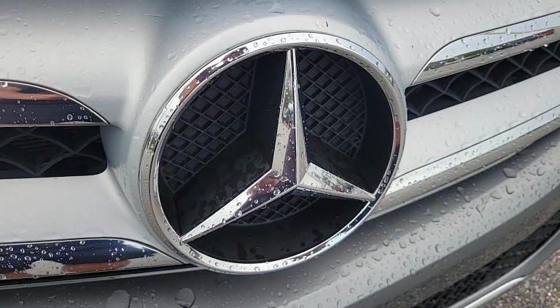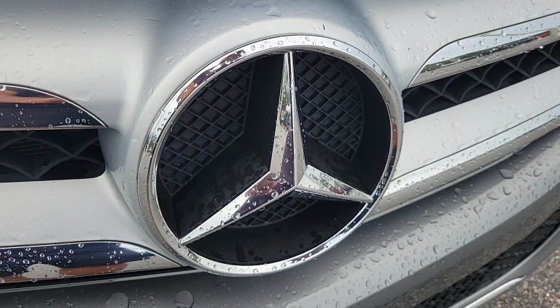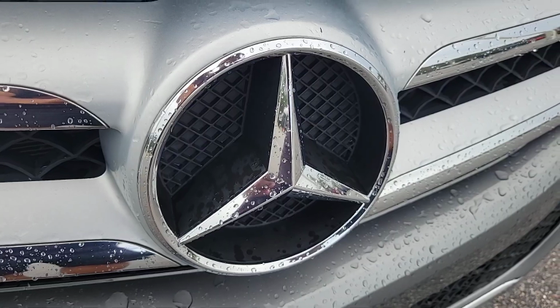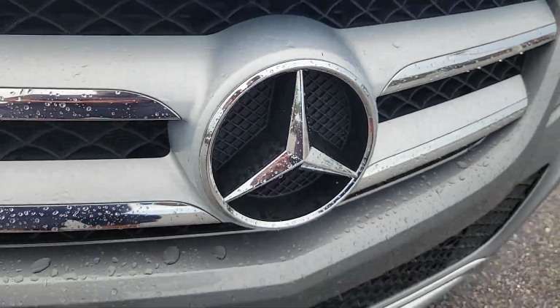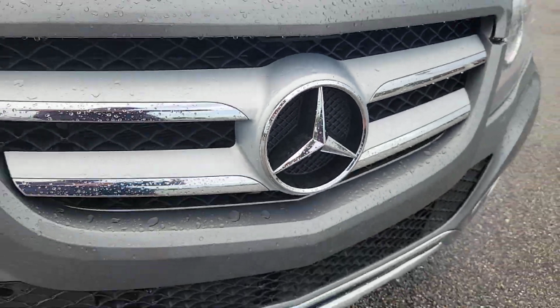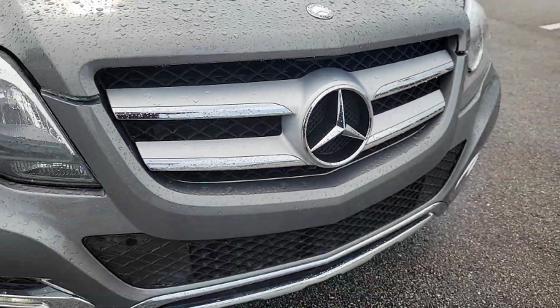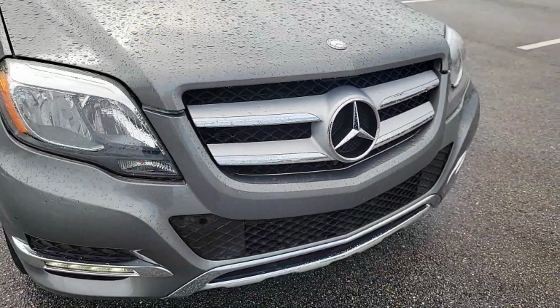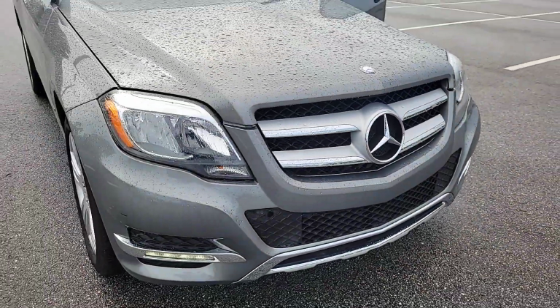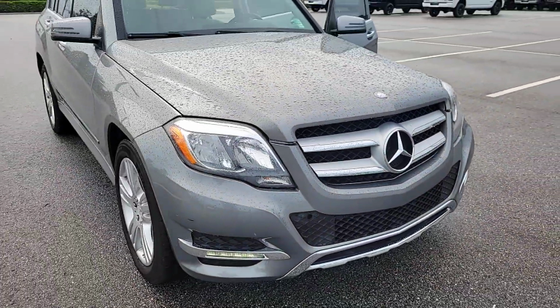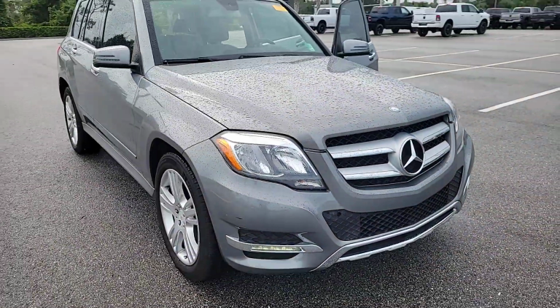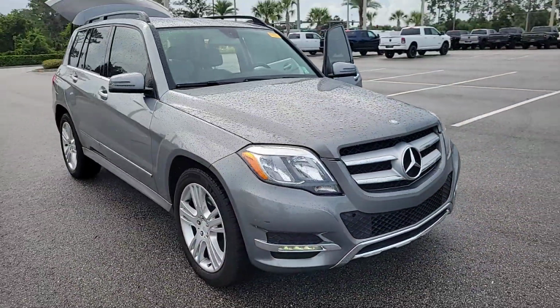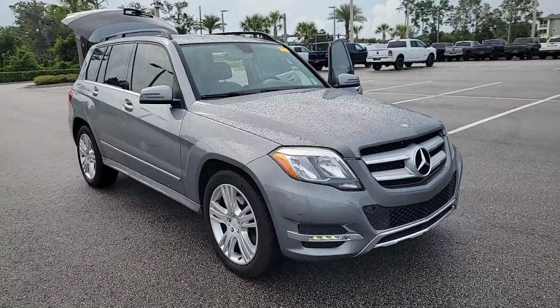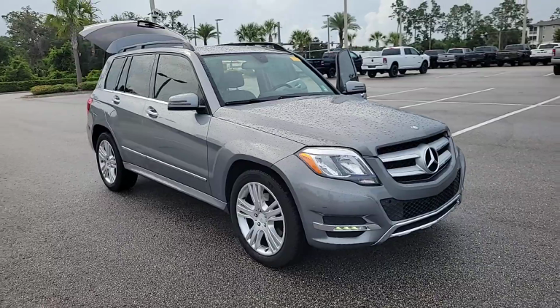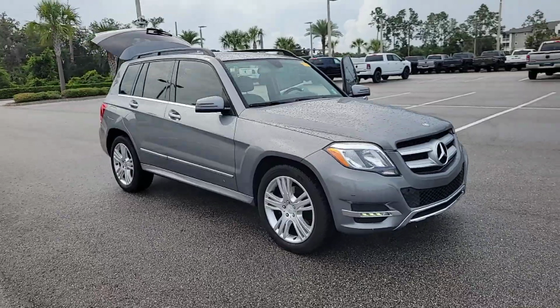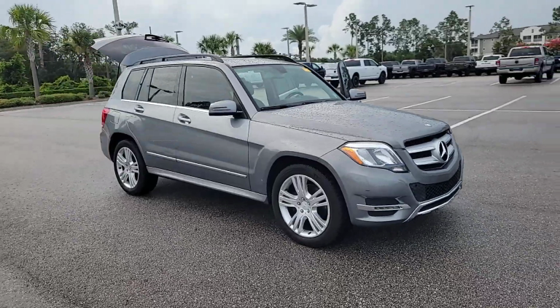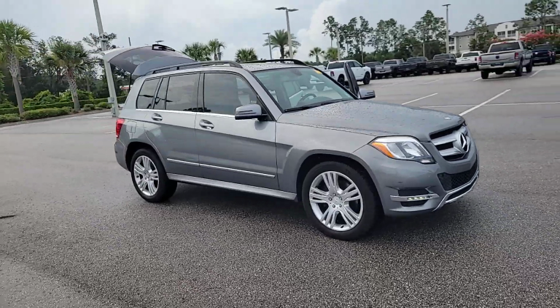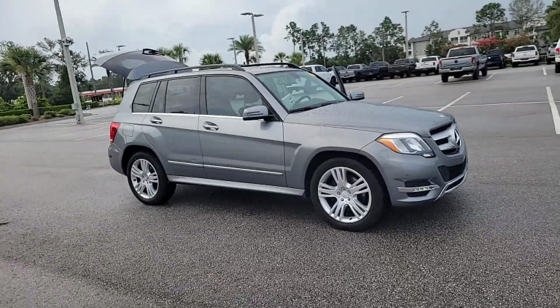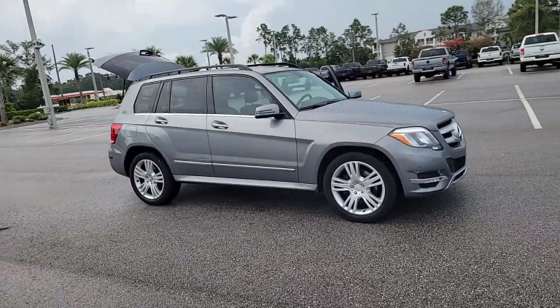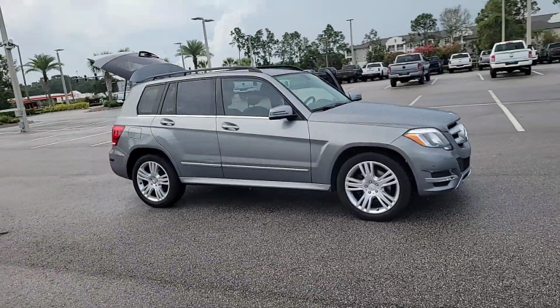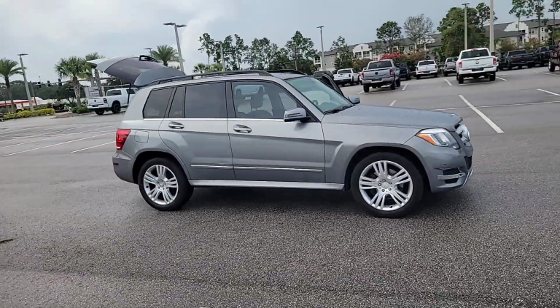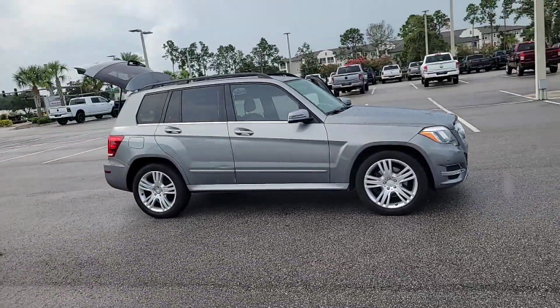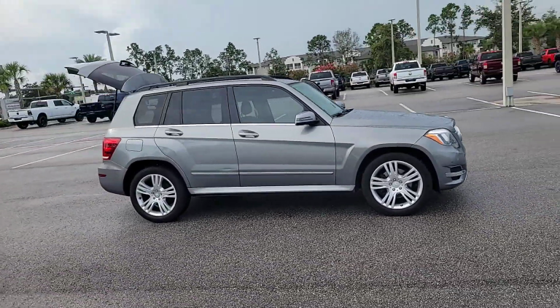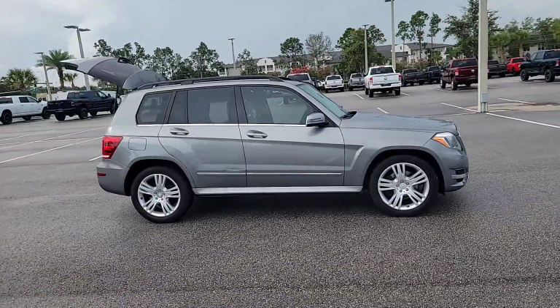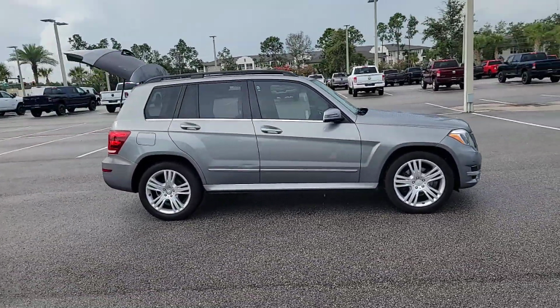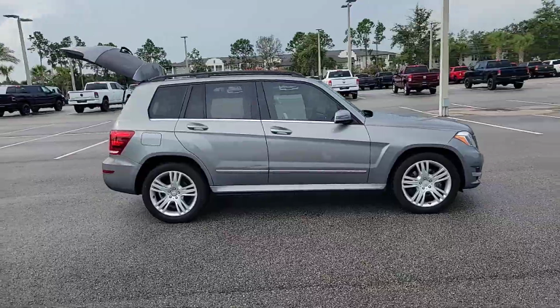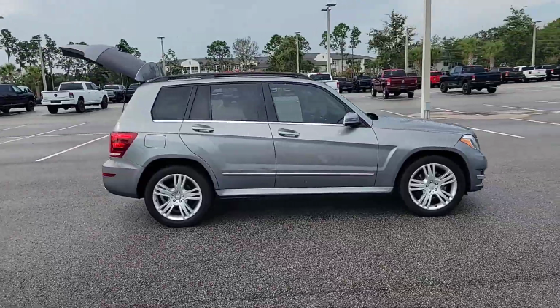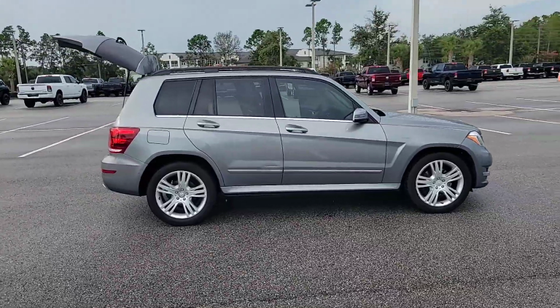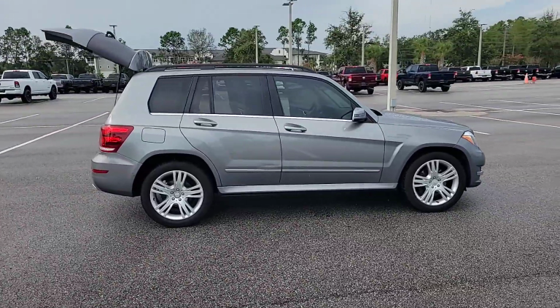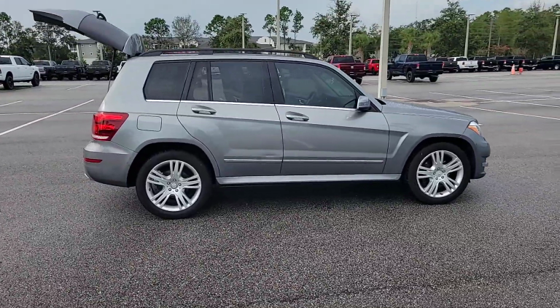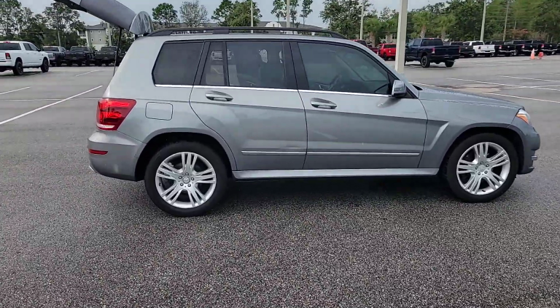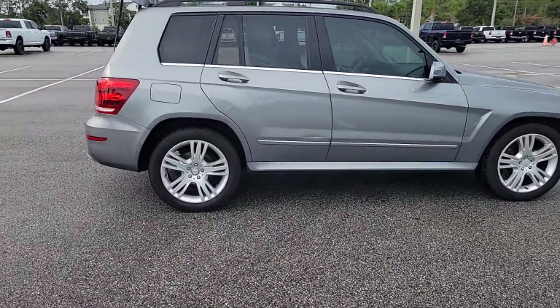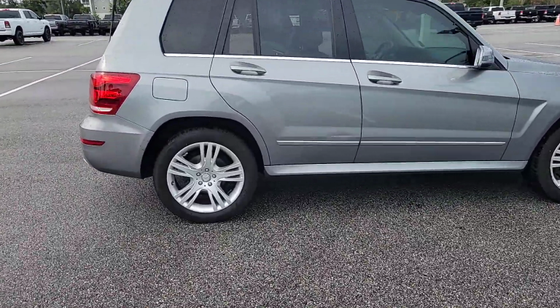Here is a wonderful 2015 Mercedes-Benz GLK Class. This vehicle is an outstanding buy with fewer than 80,000 miles on the odometer. Drive your best life in this superbly crafted GLK Class.